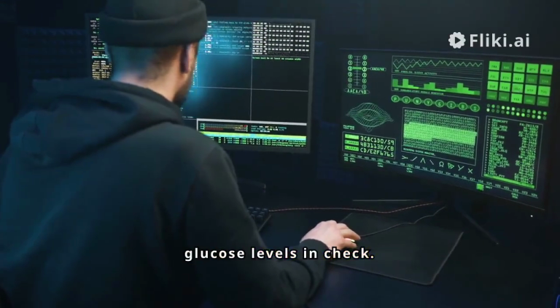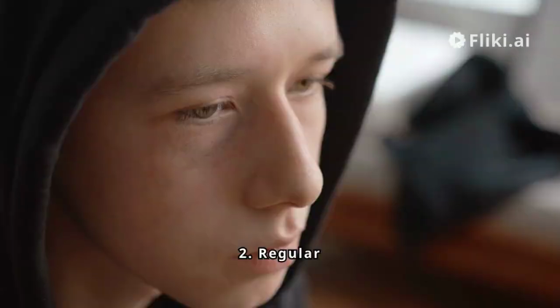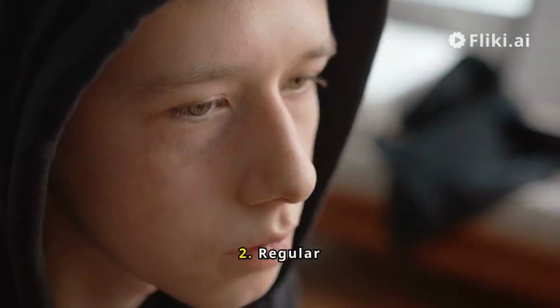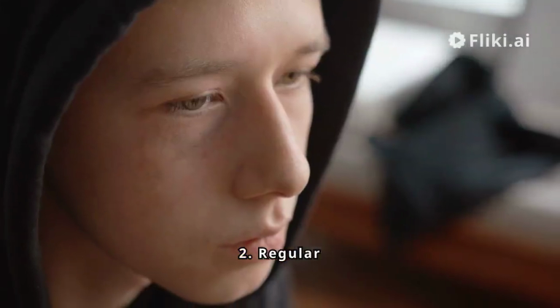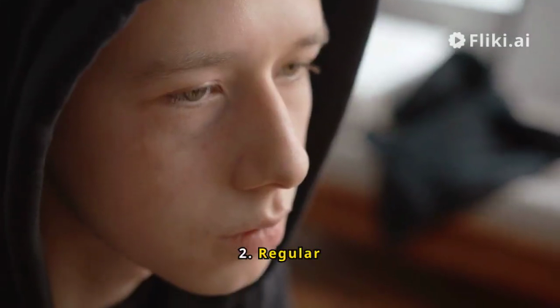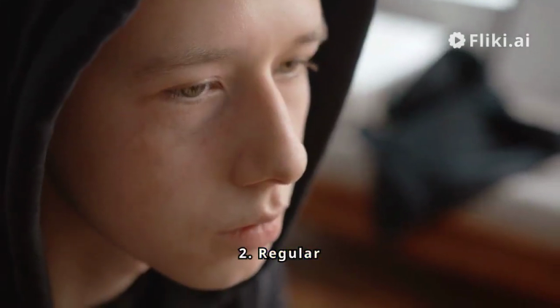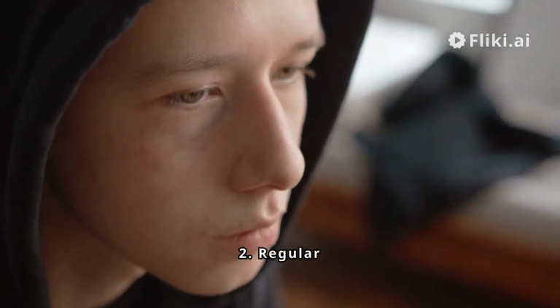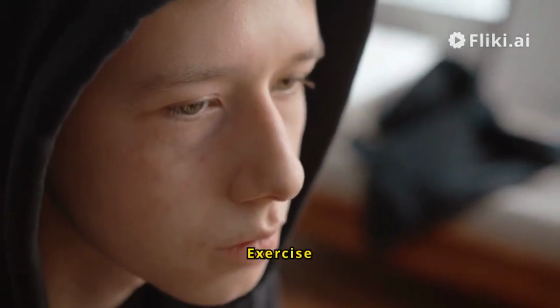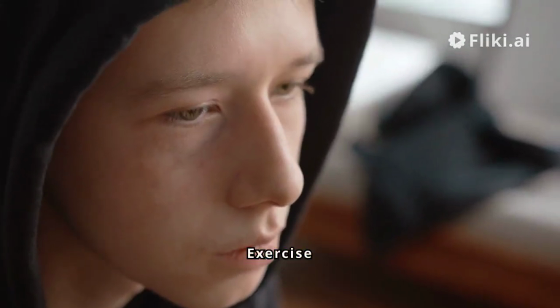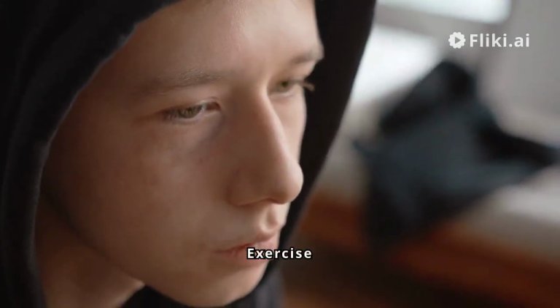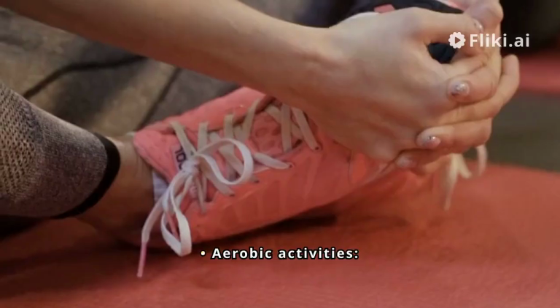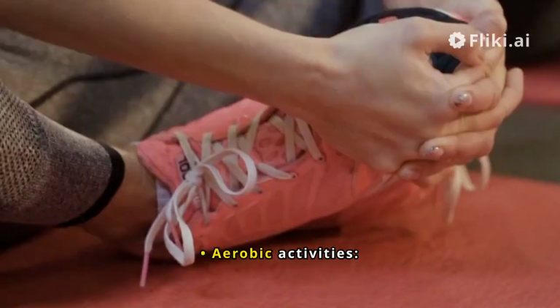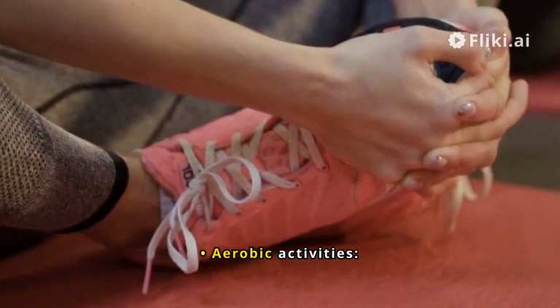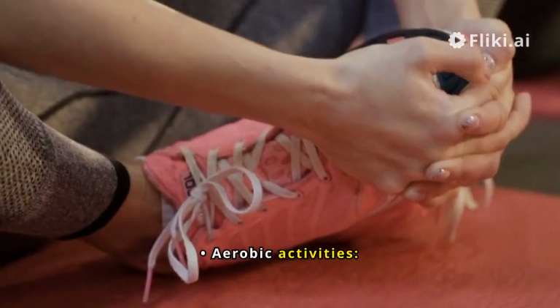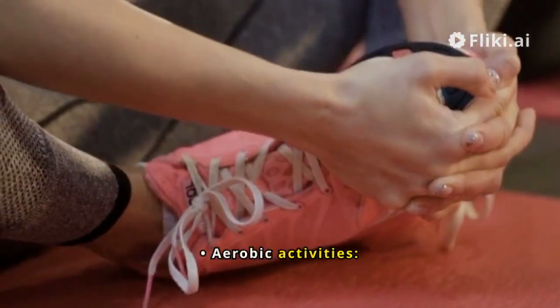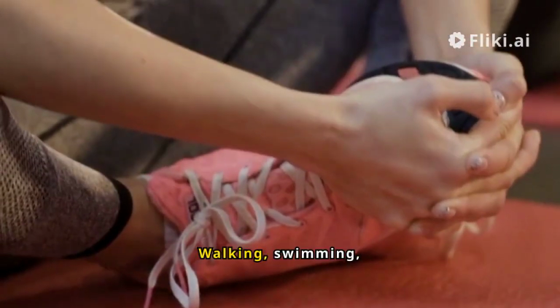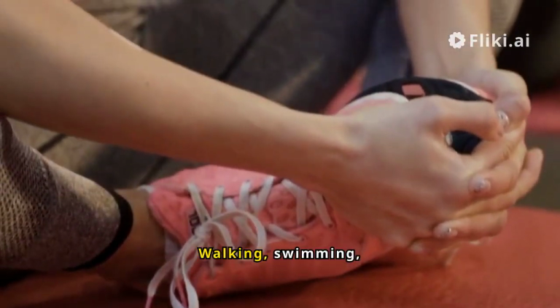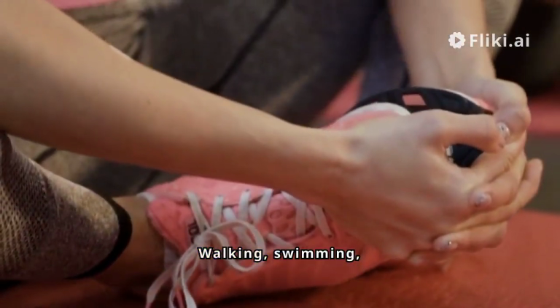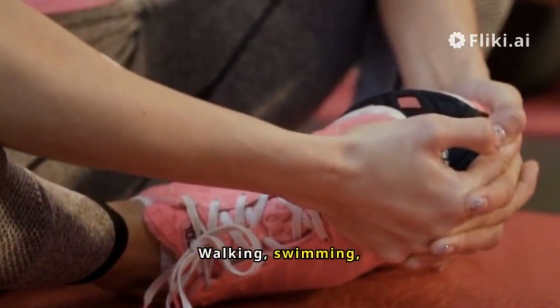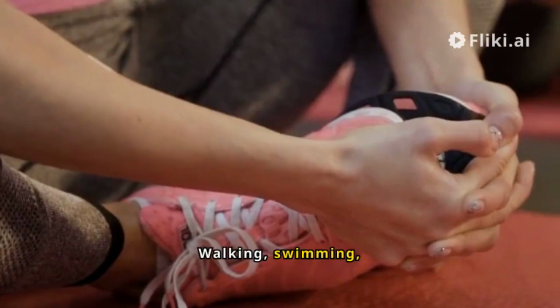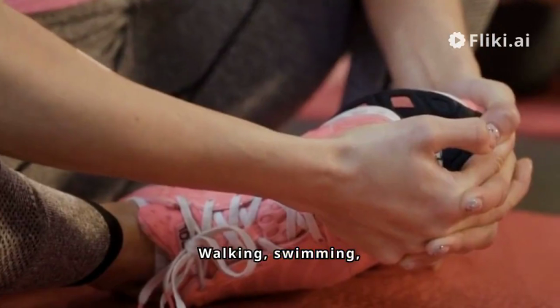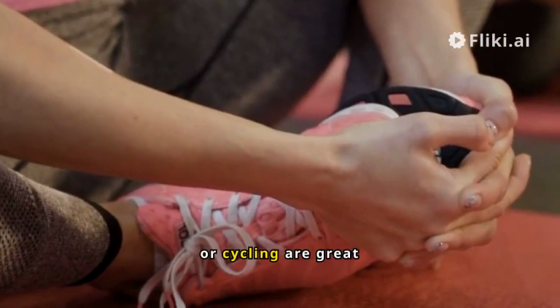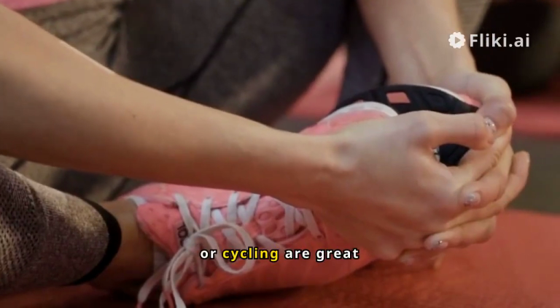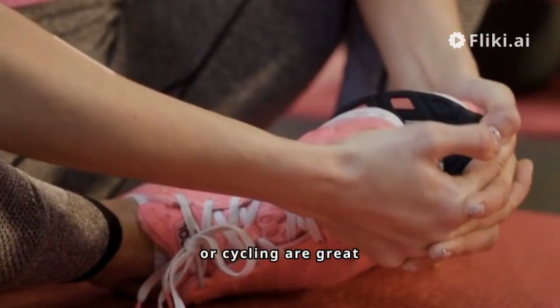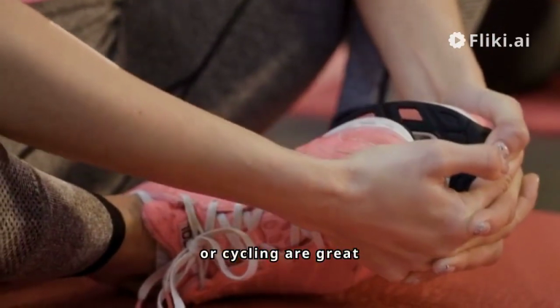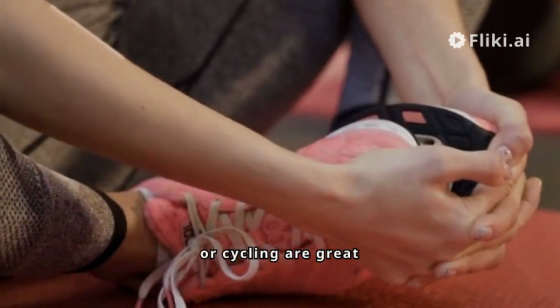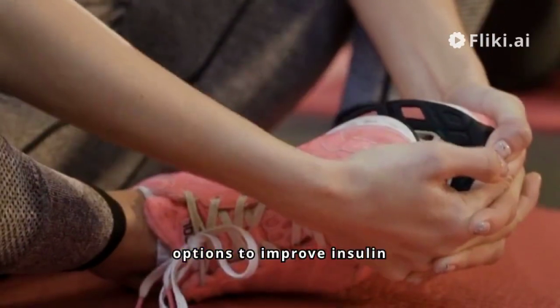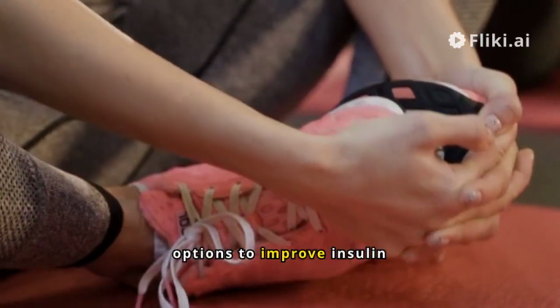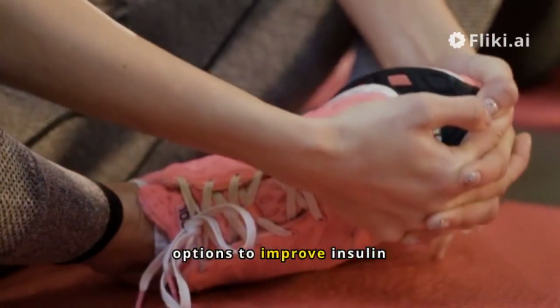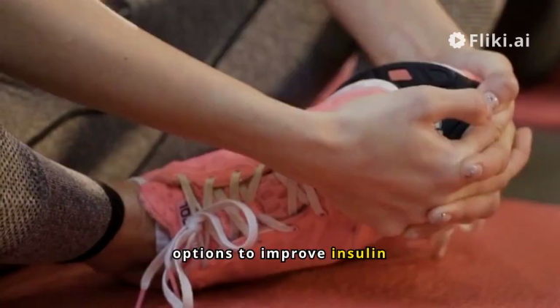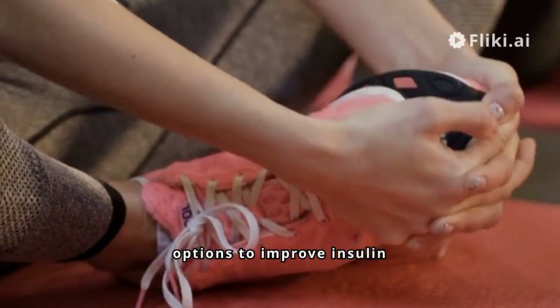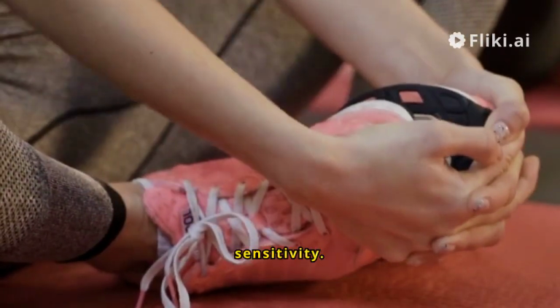Regular exercise: aerobic activities such as walking, swimming, or cycling are great options to improve insulin sensitivity.